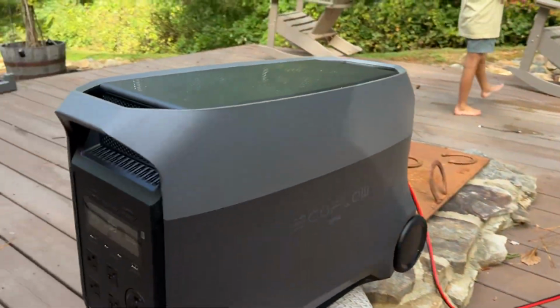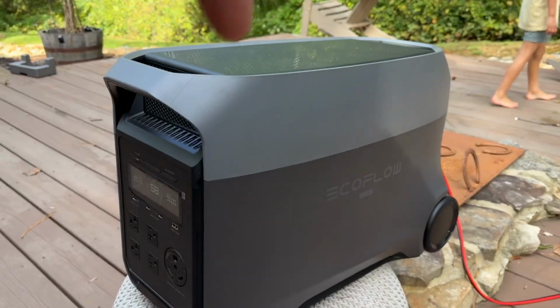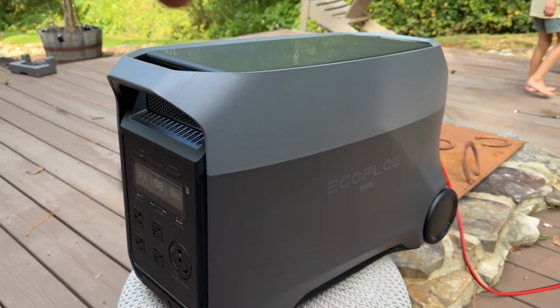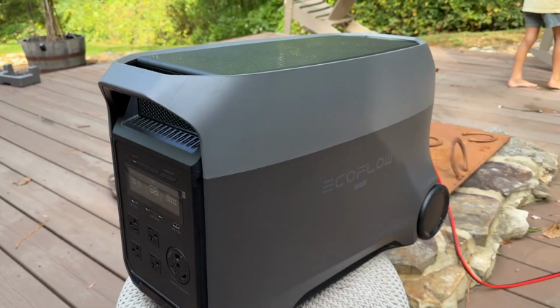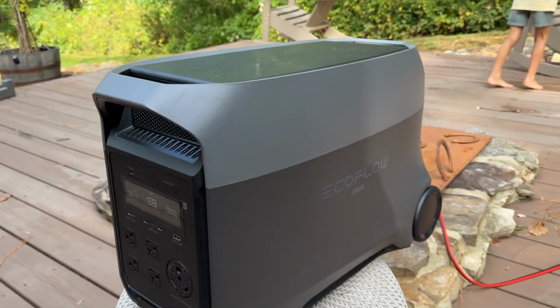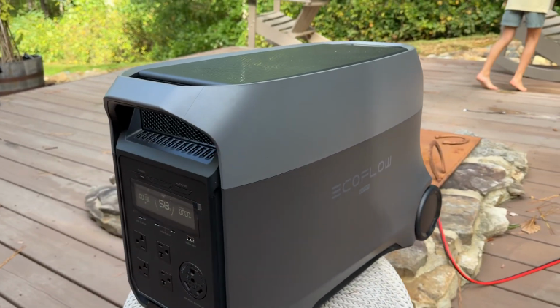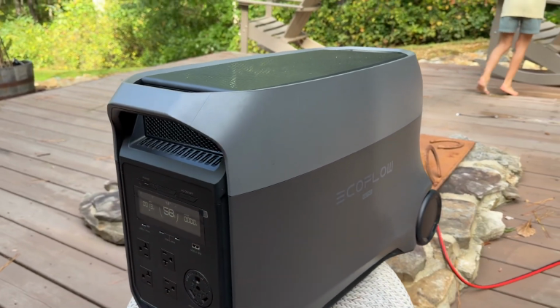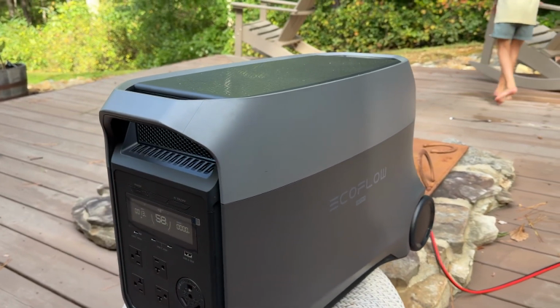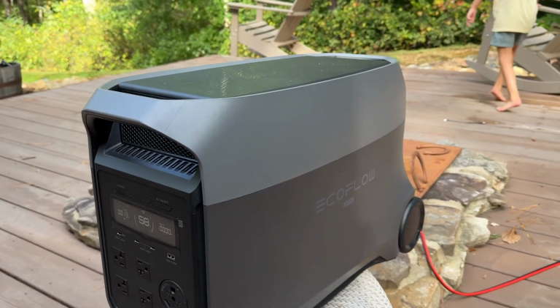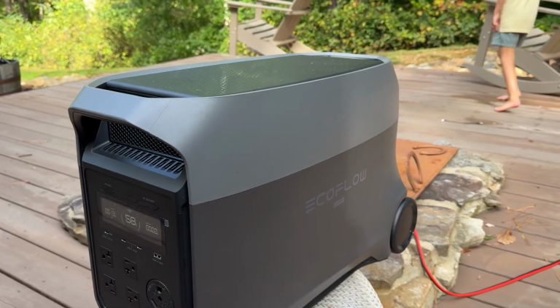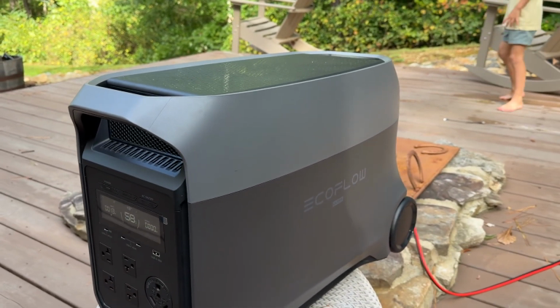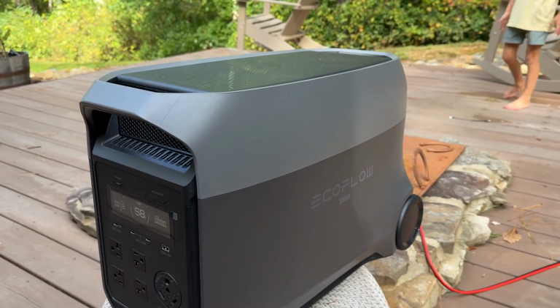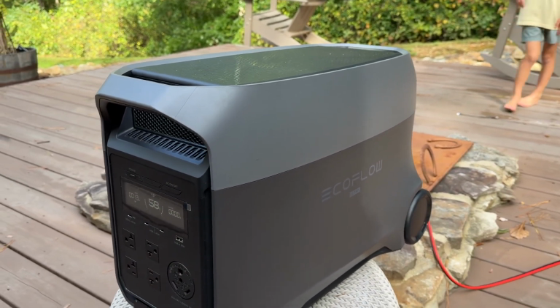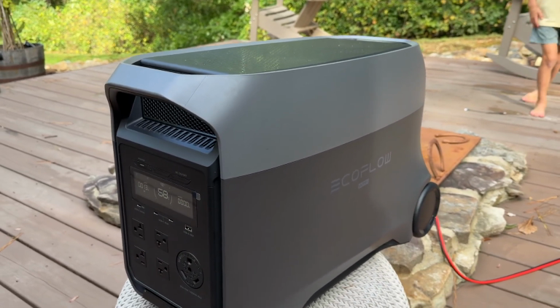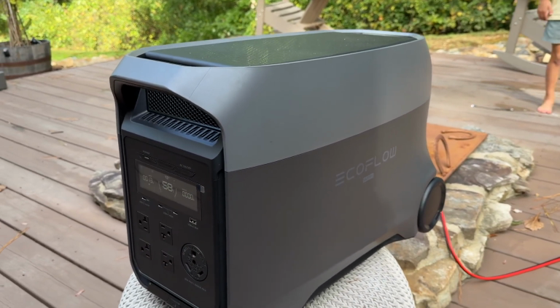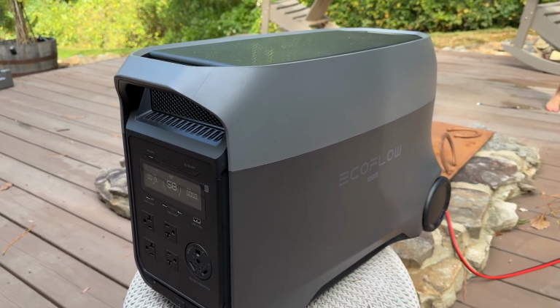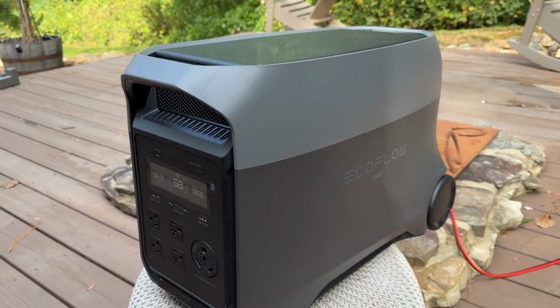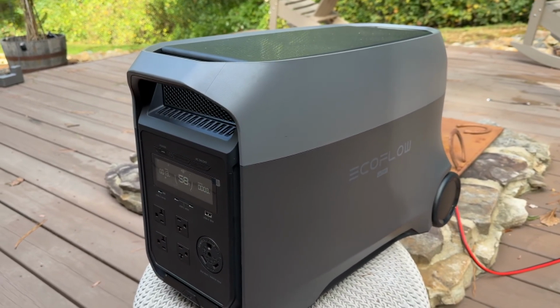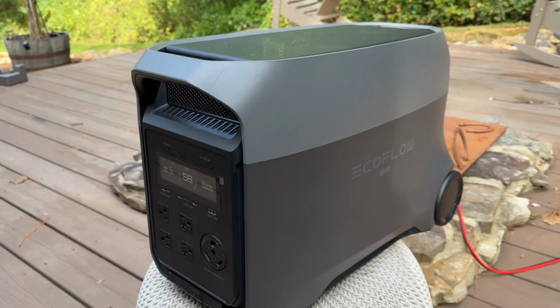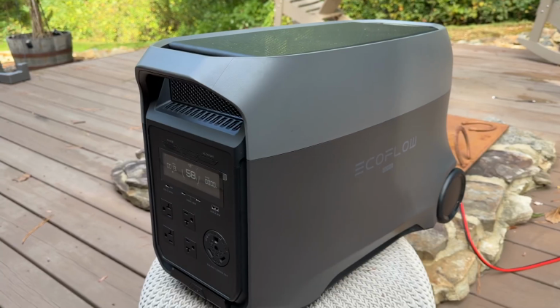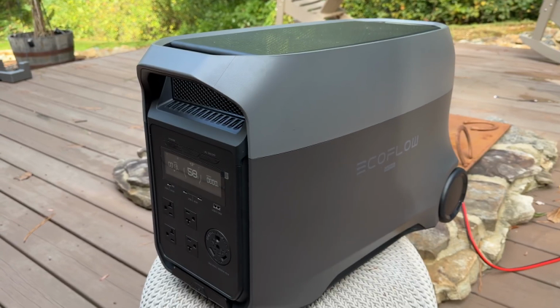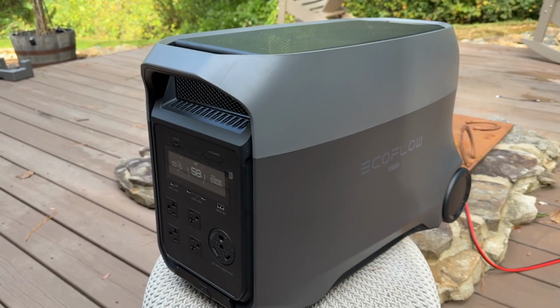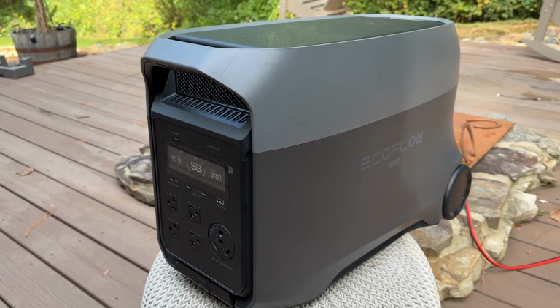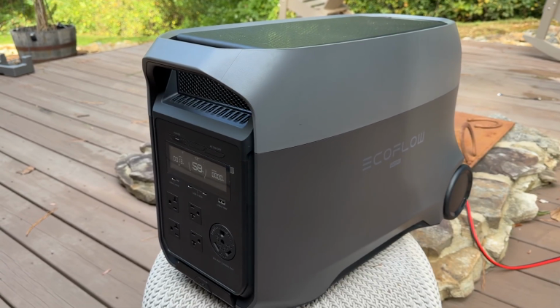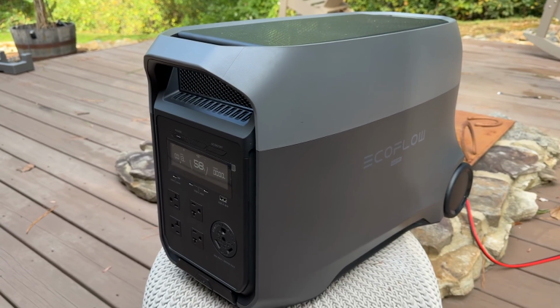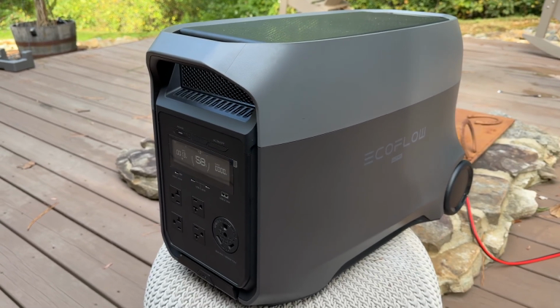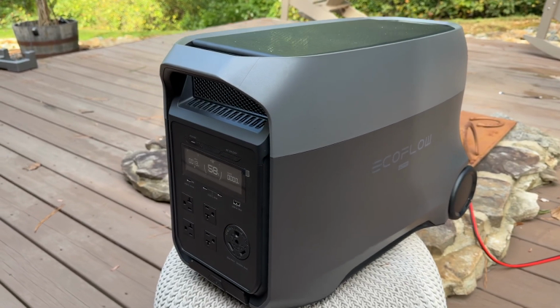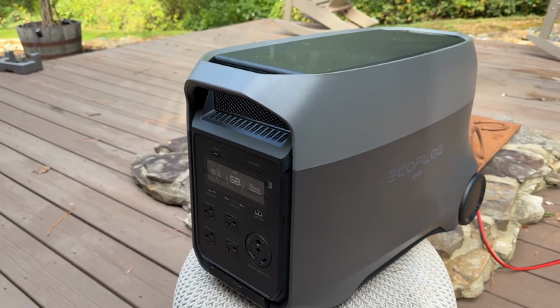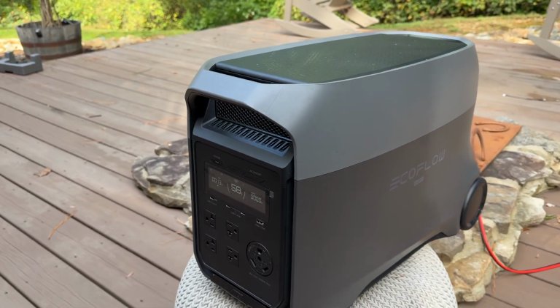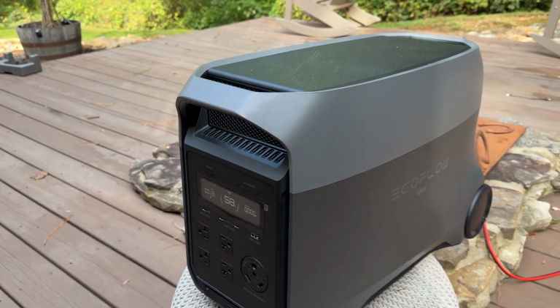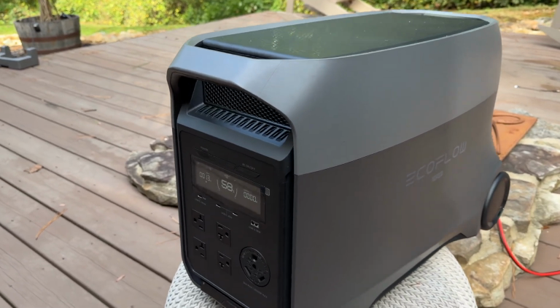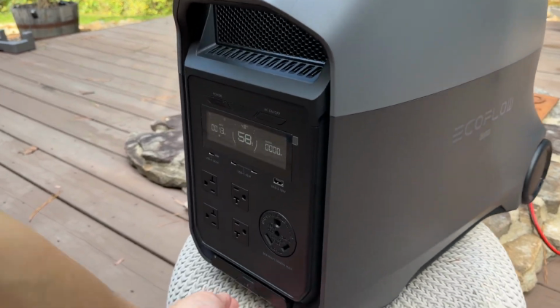The other nice thing about the new Delta Ultra is that it's incredibly lightweight — about 30 pounds lighter — so I can actually pick this up and take it with me wherever I need to go.